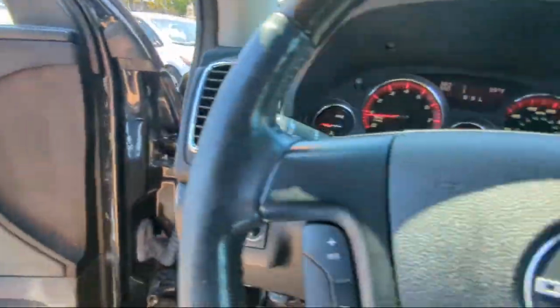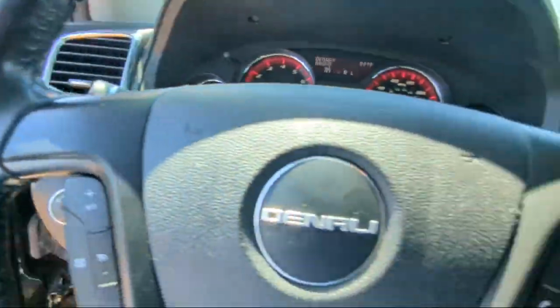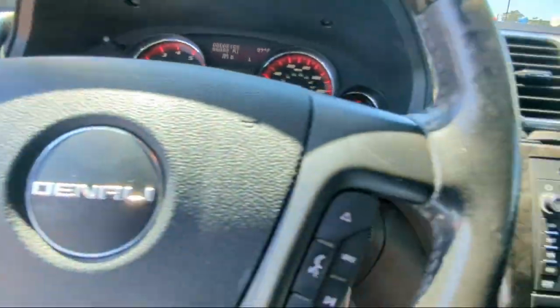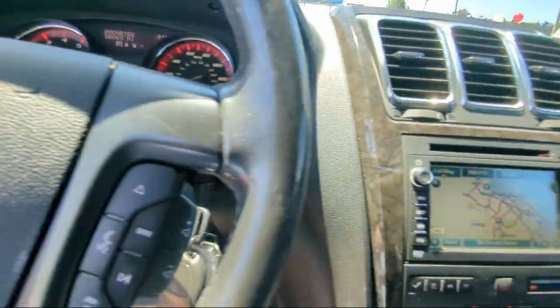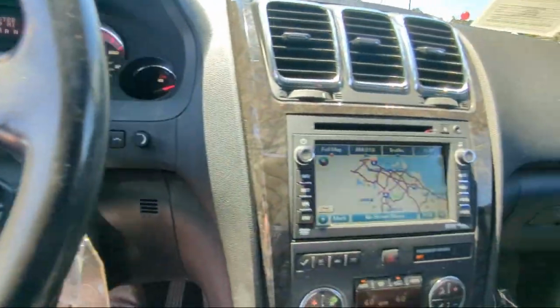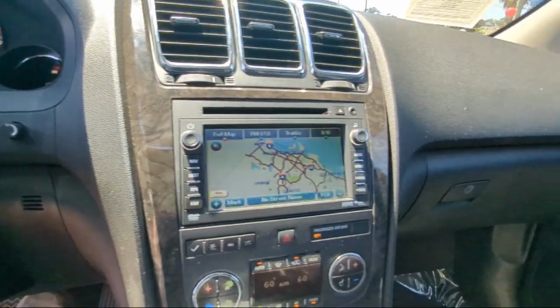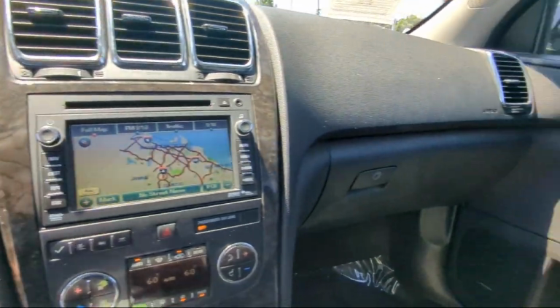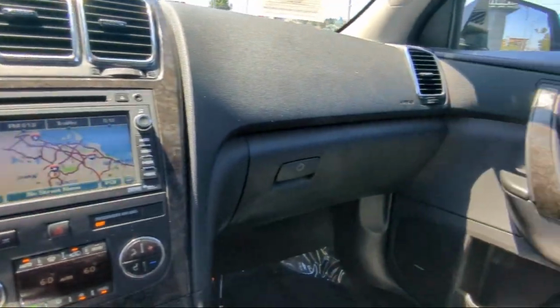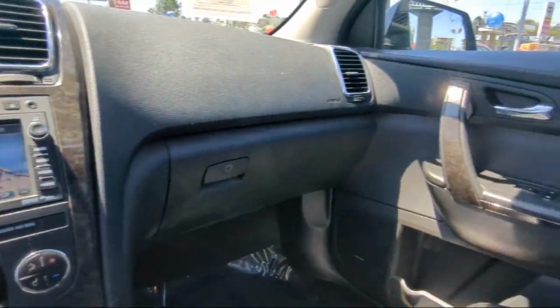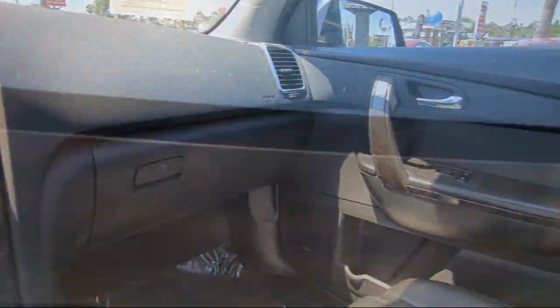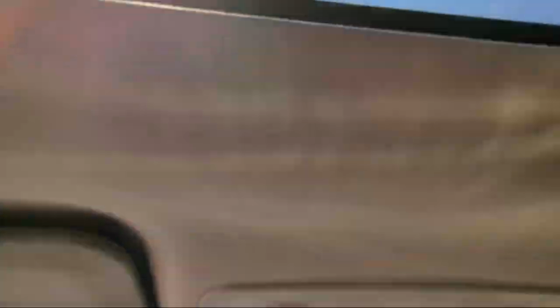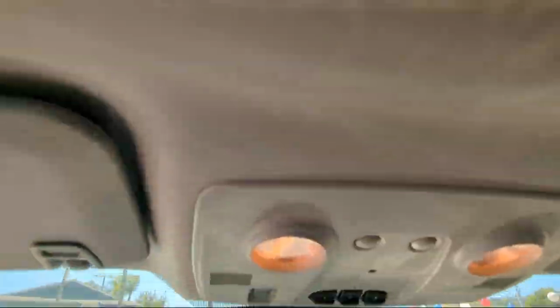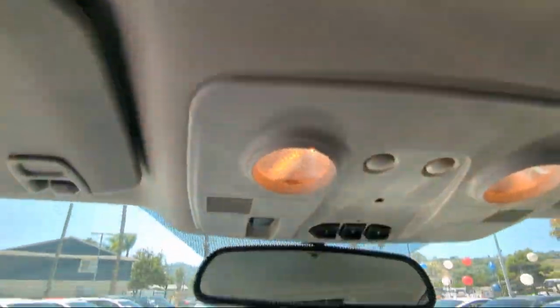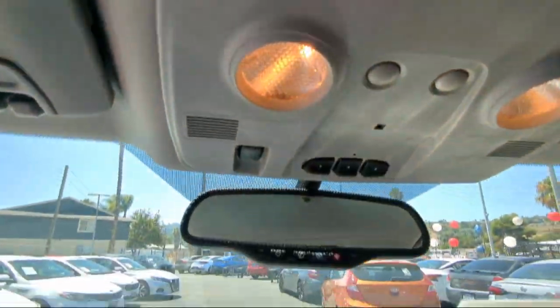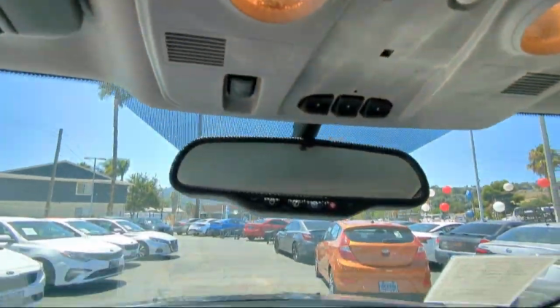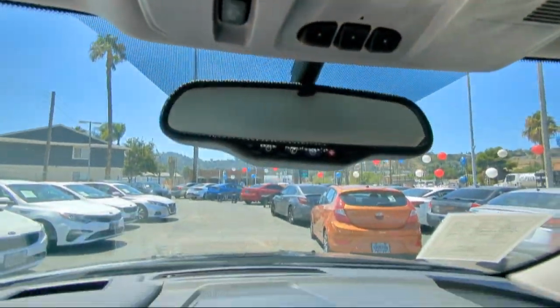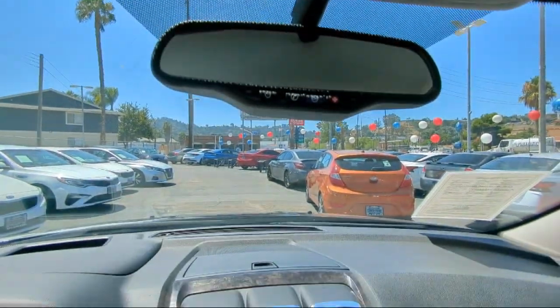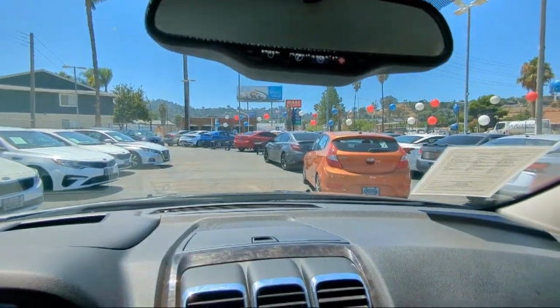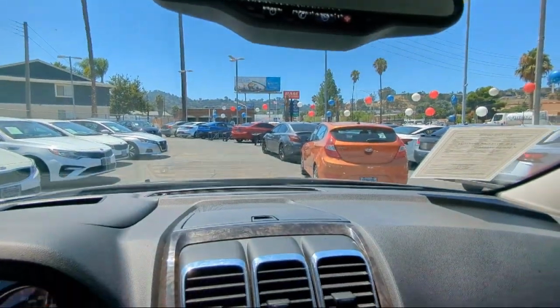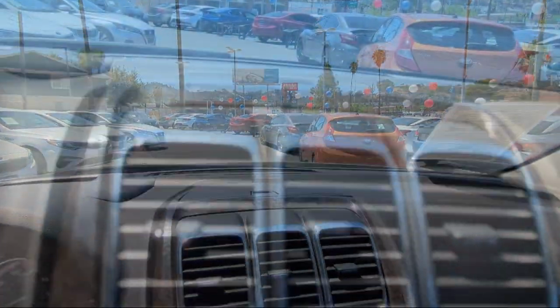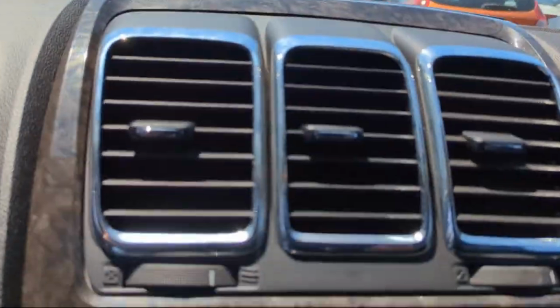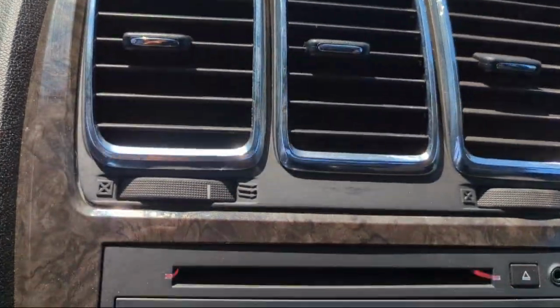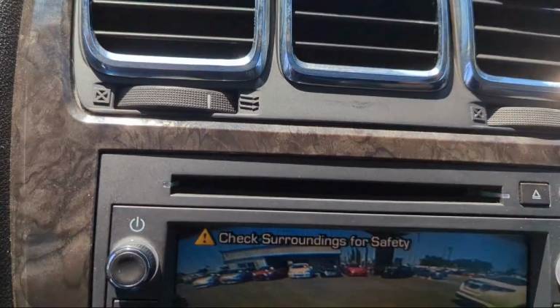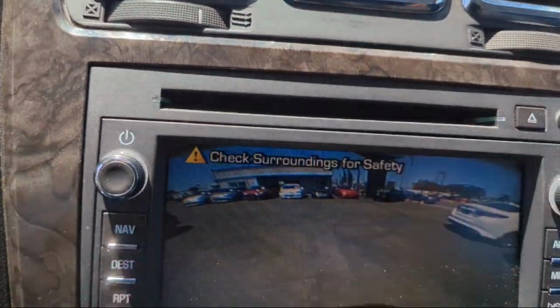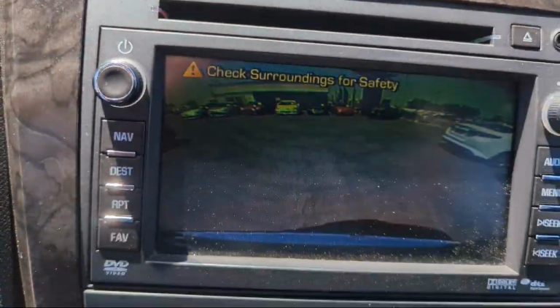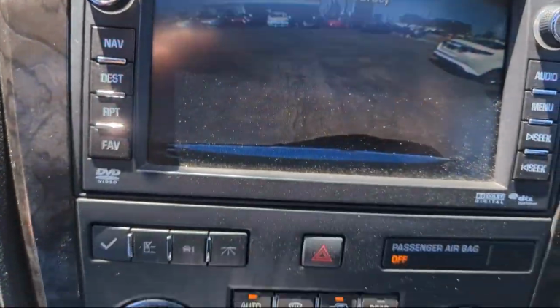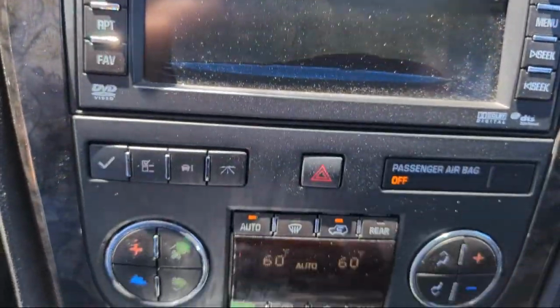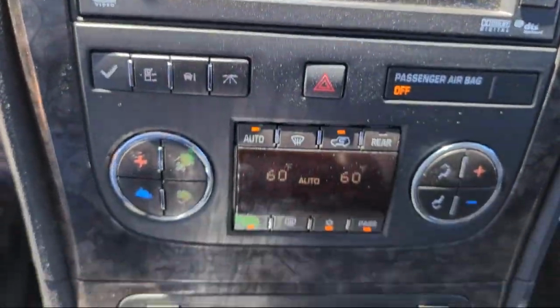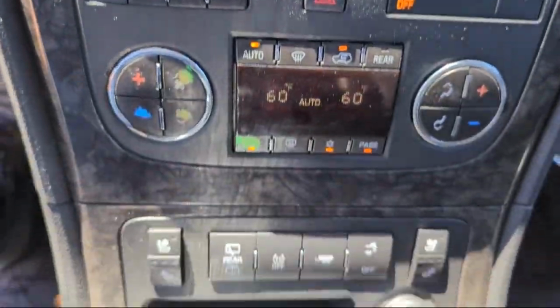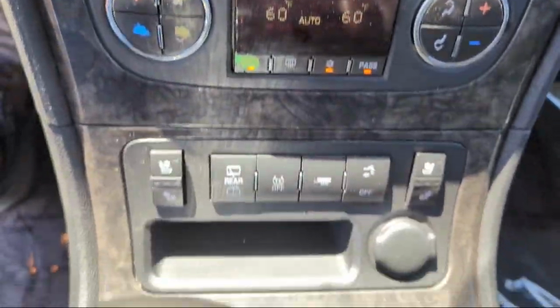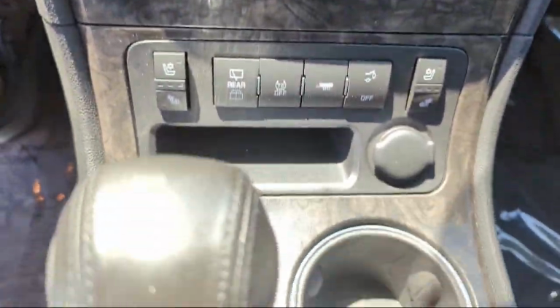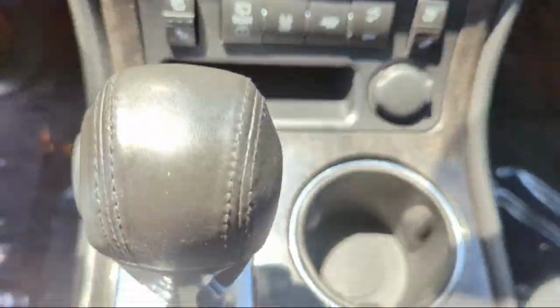Driver Seat Power Adjustment Lumbar, Ventilated Disc Front Brakes, Rear Air Conditioning, Exterior Entry Lights Approach Lamps, and much more.